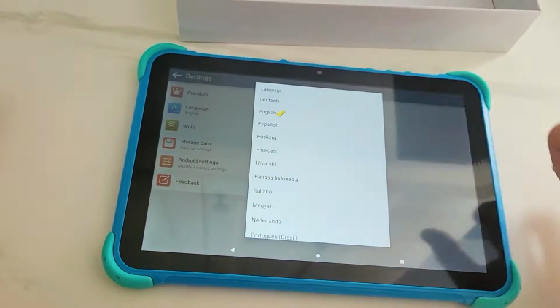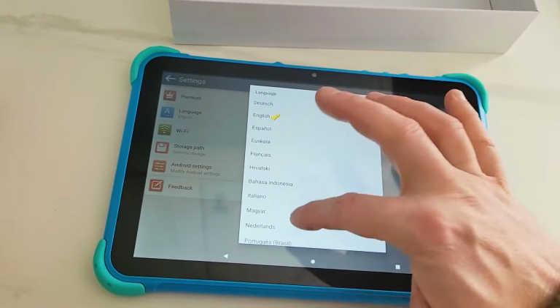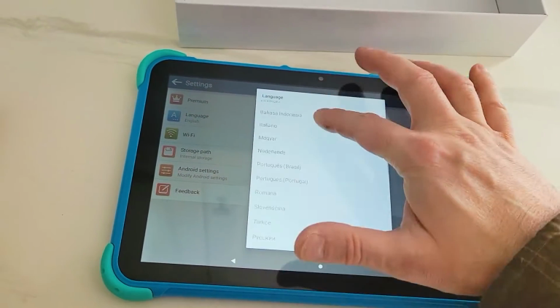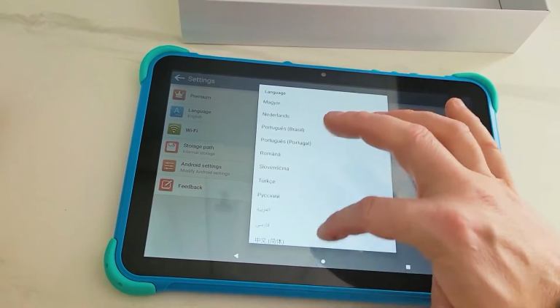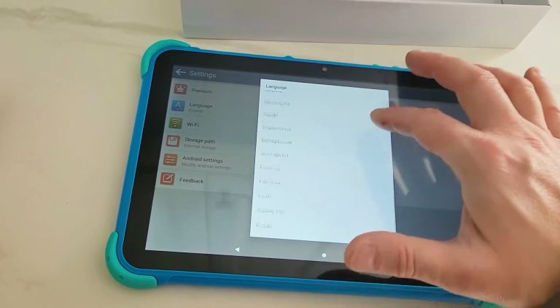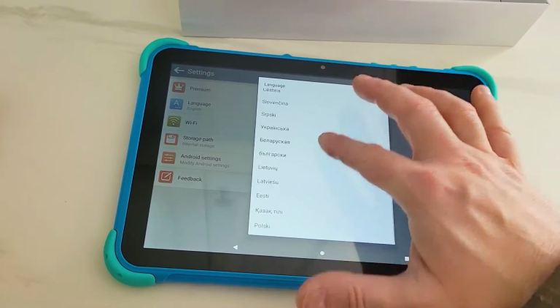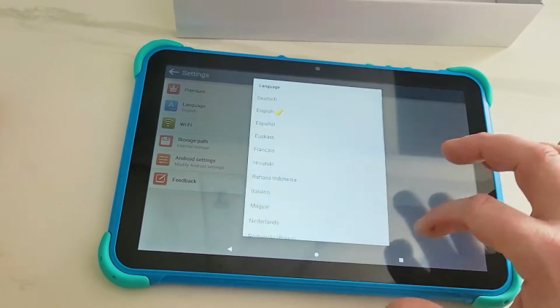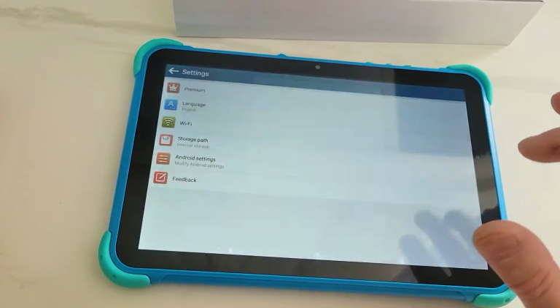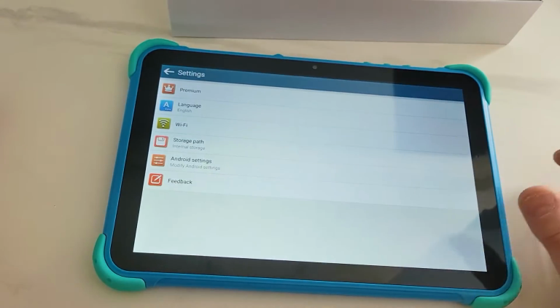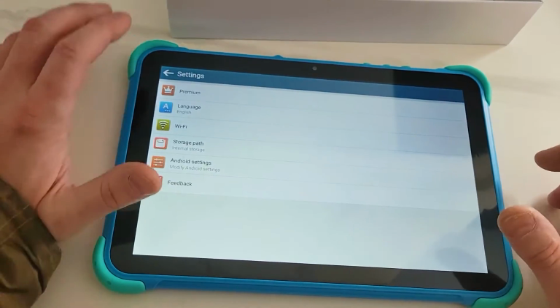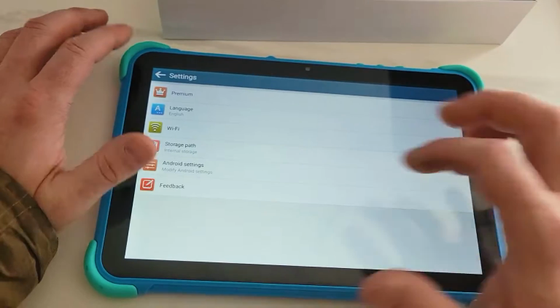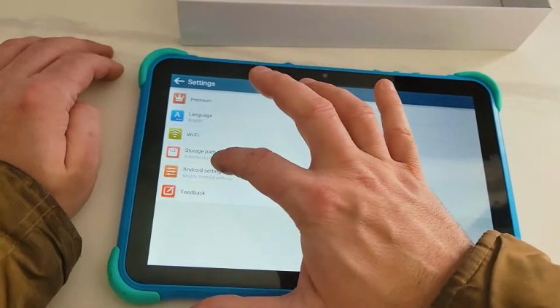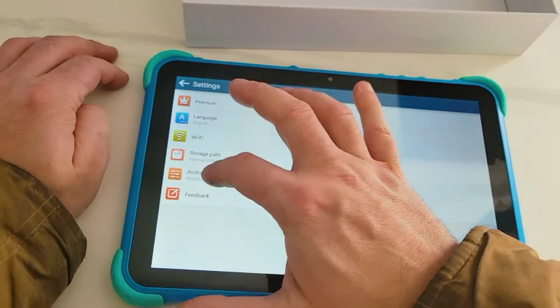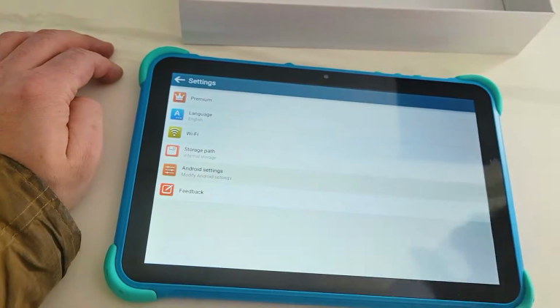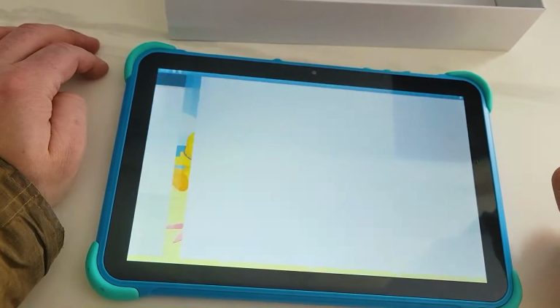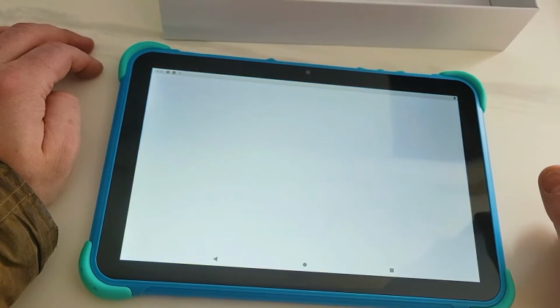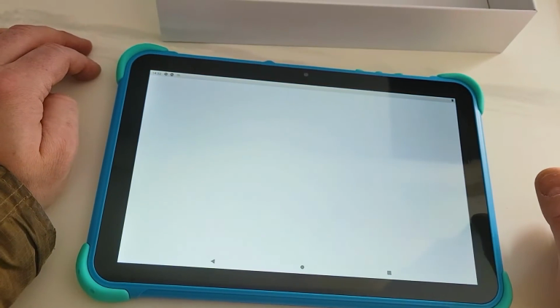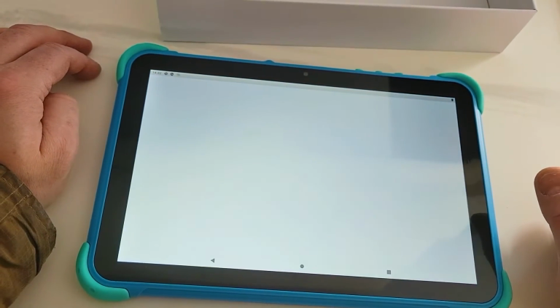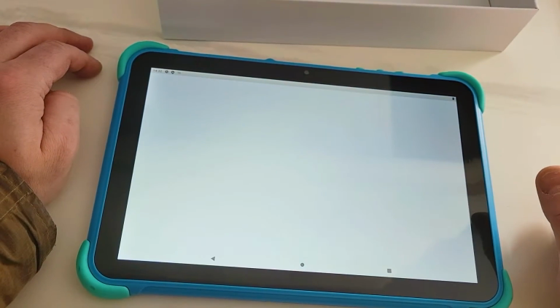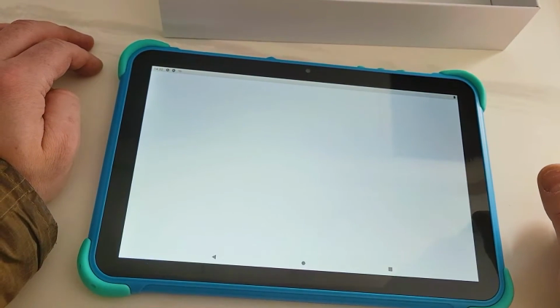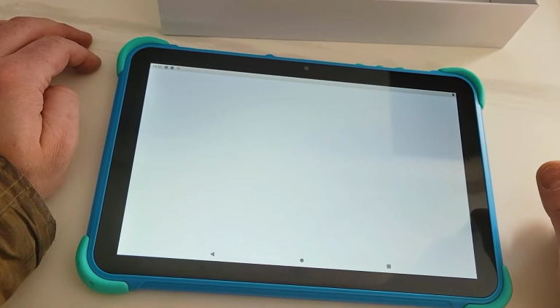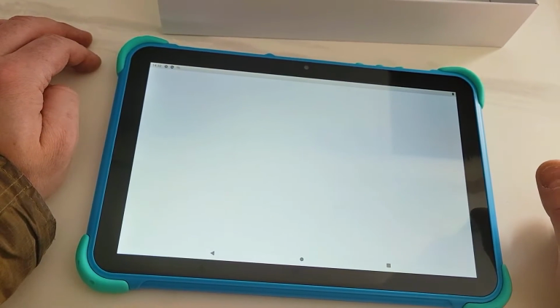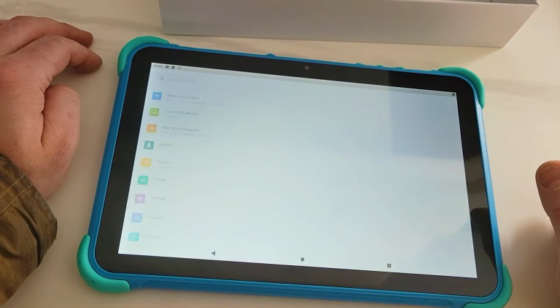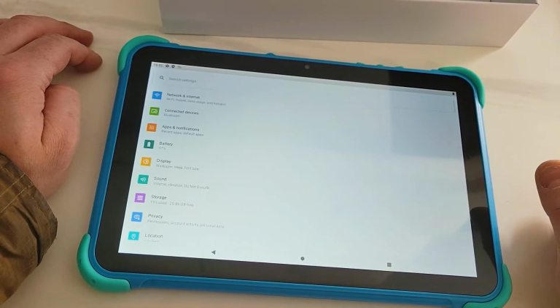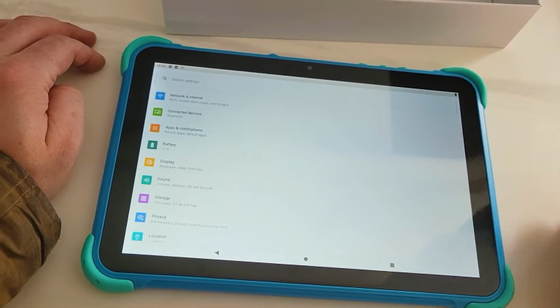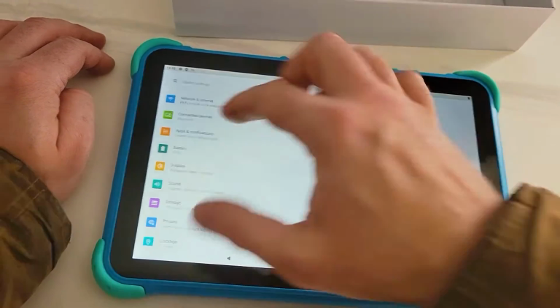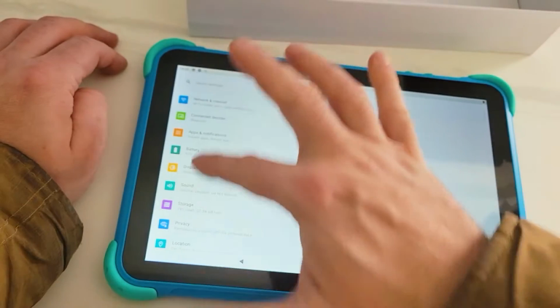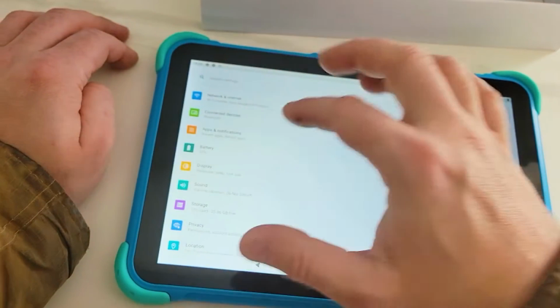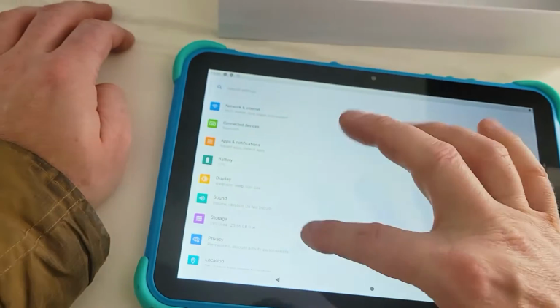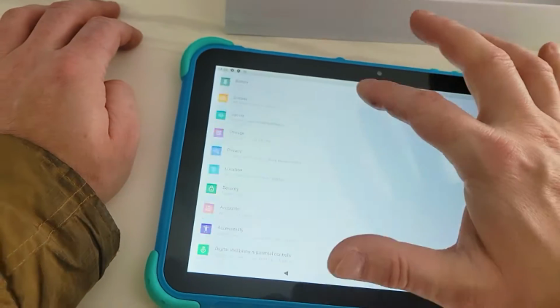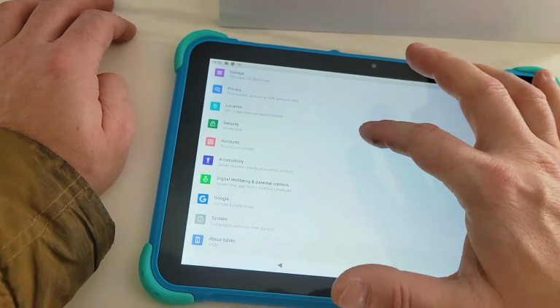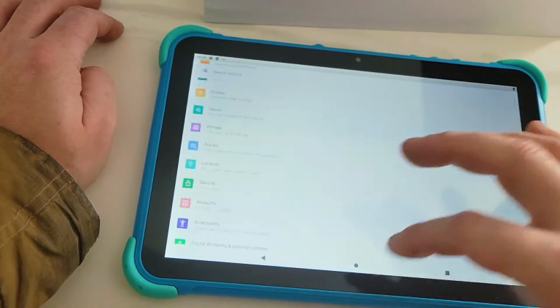You have tons of different language options for the operating system — Android path. This is basically what you would see on a regular cell phone.